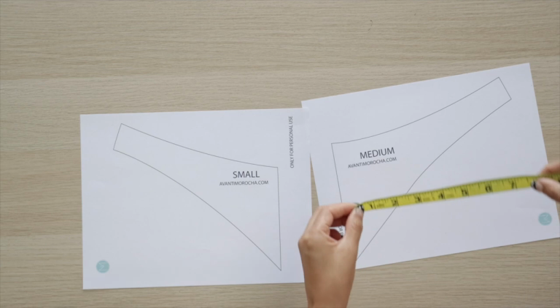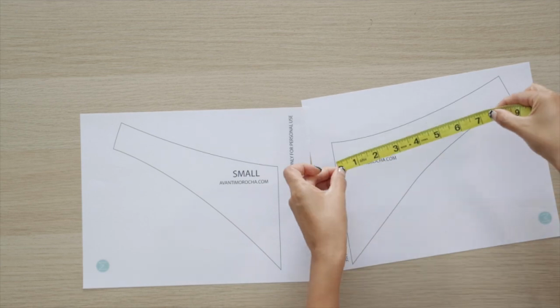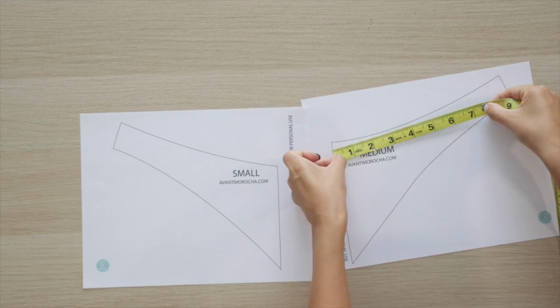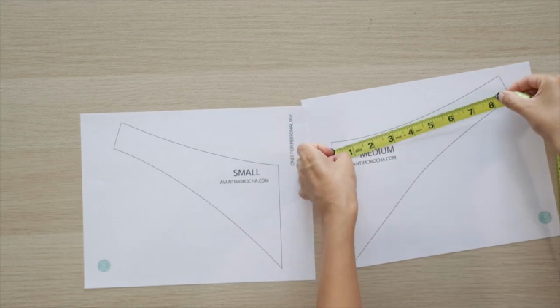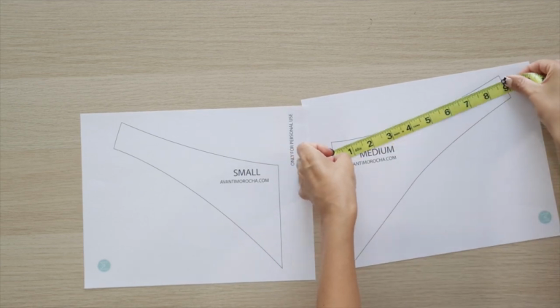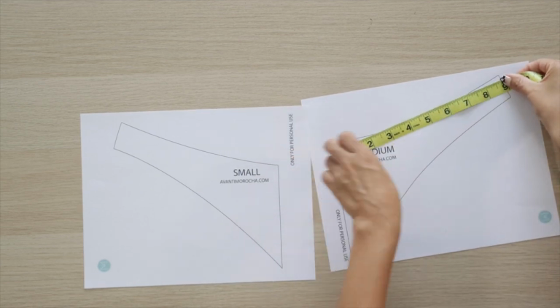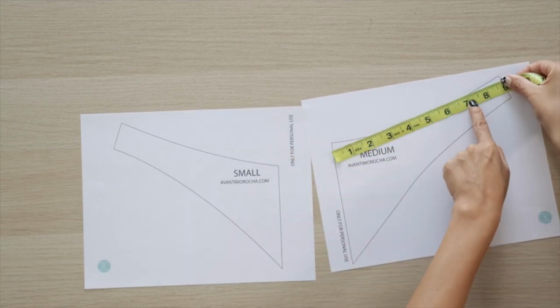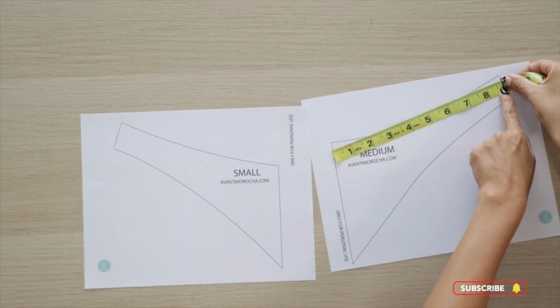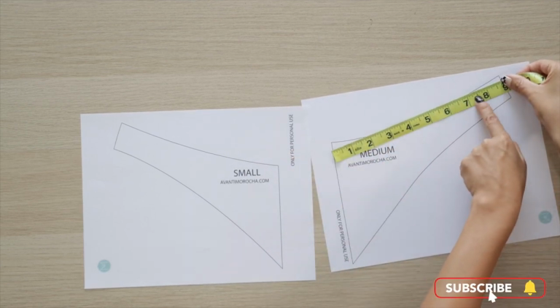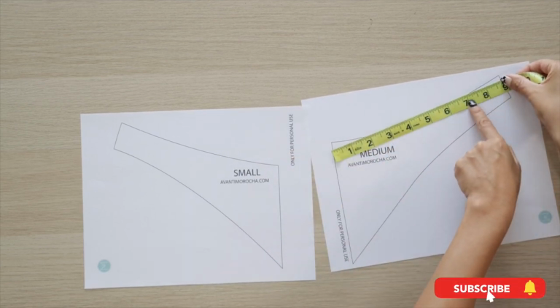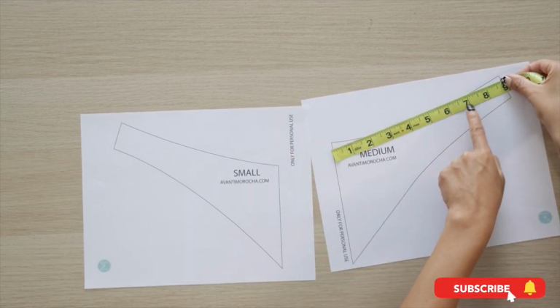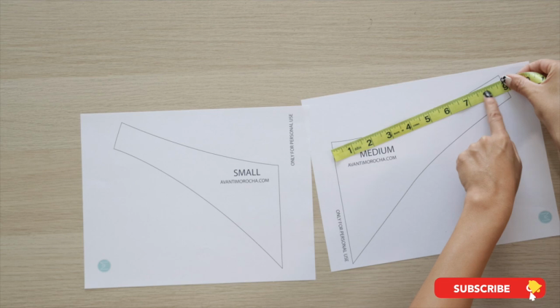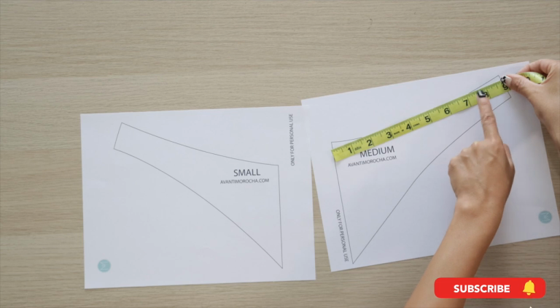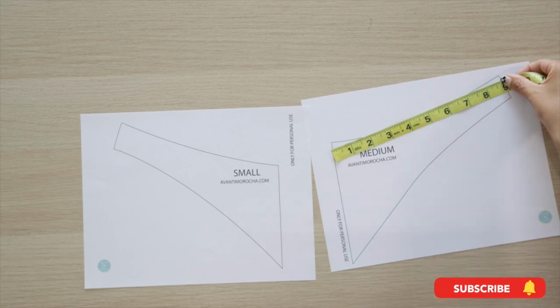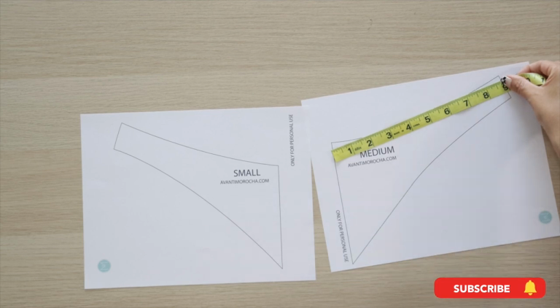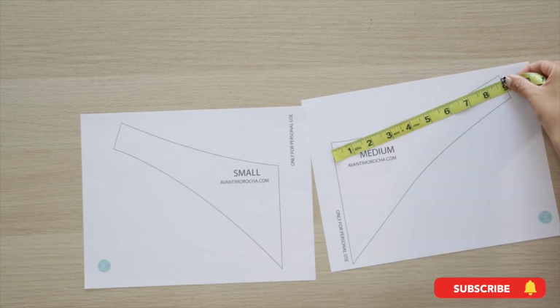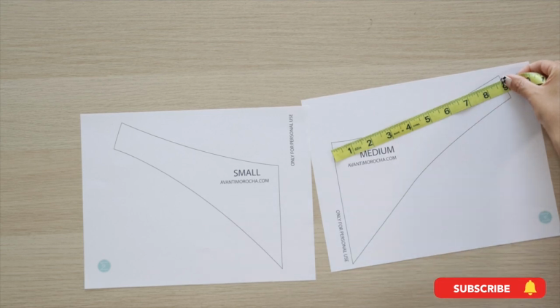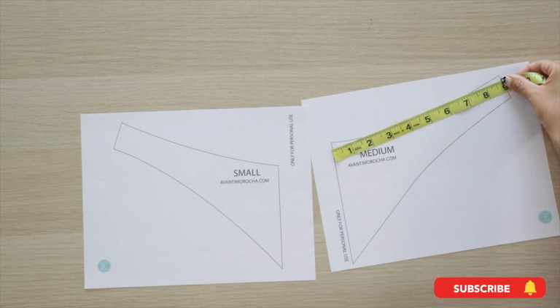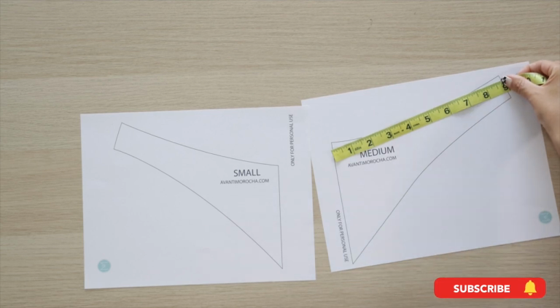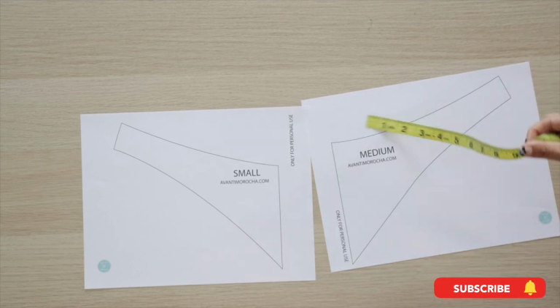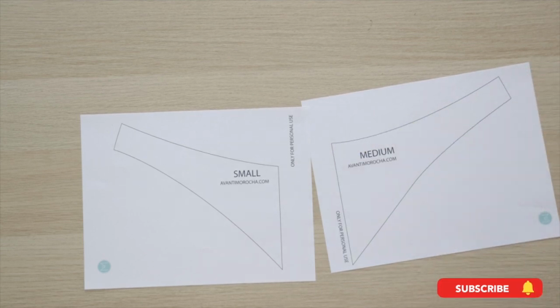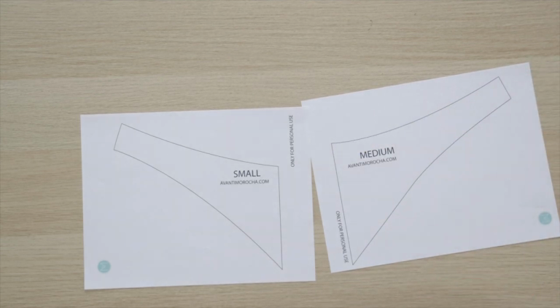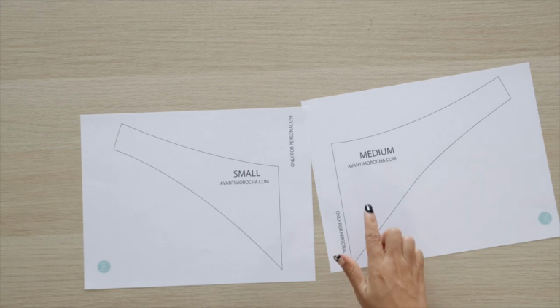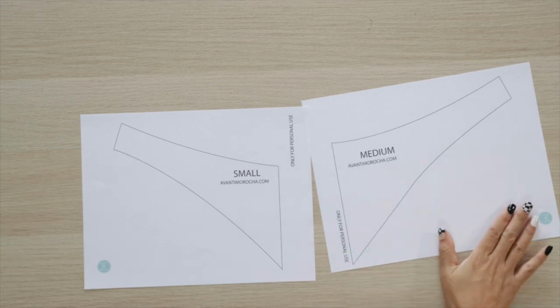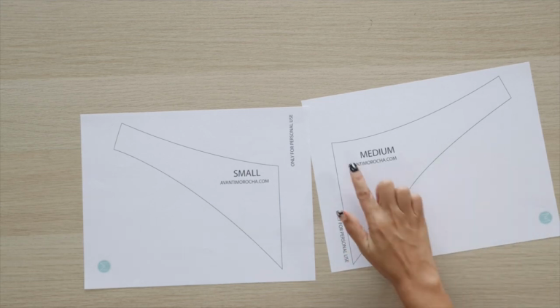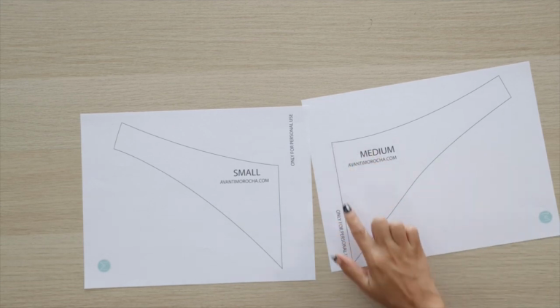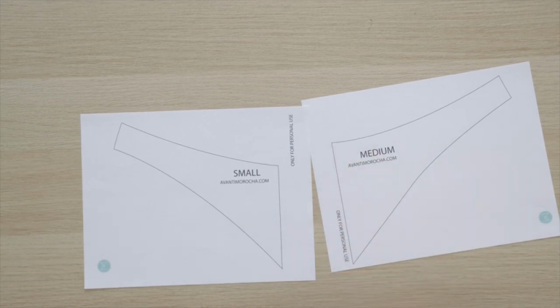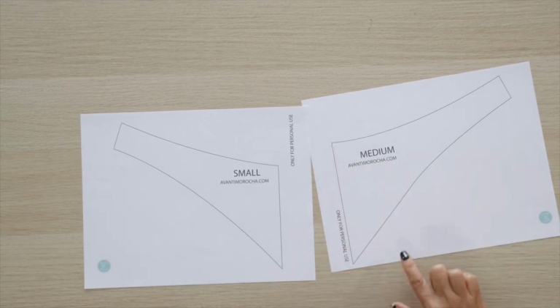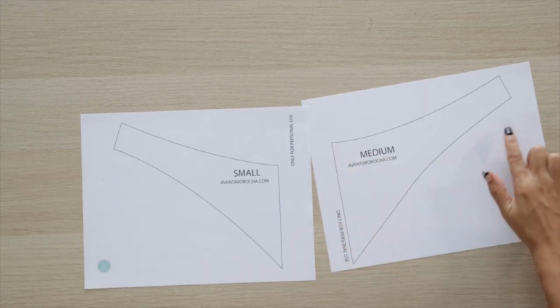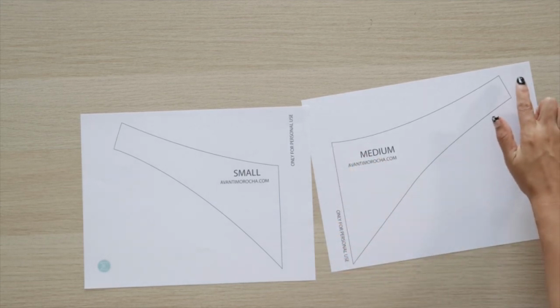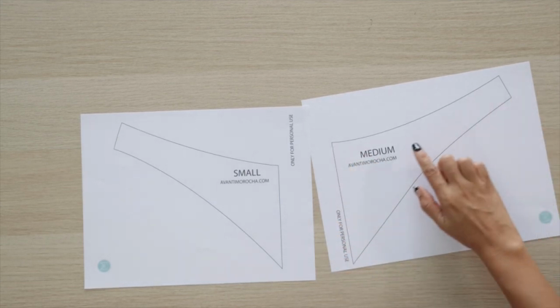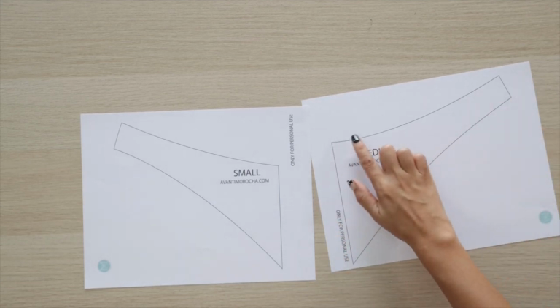My medium-sized dog has a neck that is 14 inches — divided by half is 7, then add 2 inches, the total is 9 inches. This pattern already has a quarter inch seam allowance.